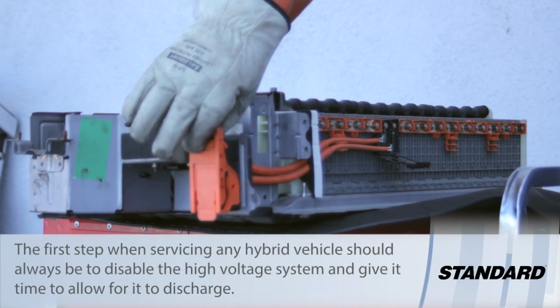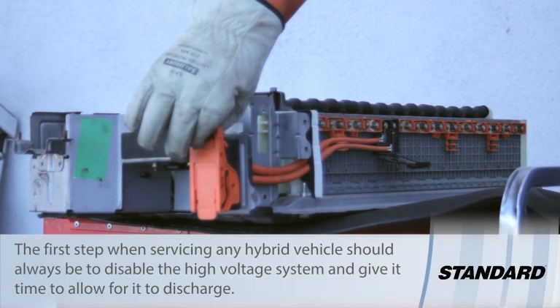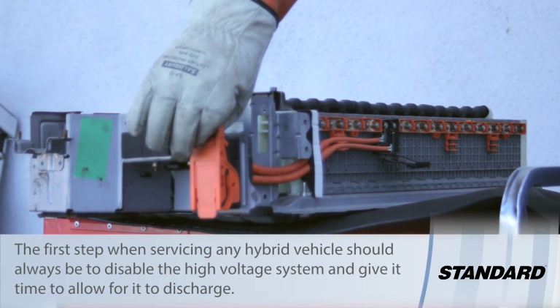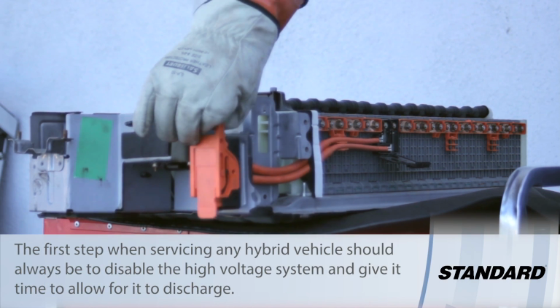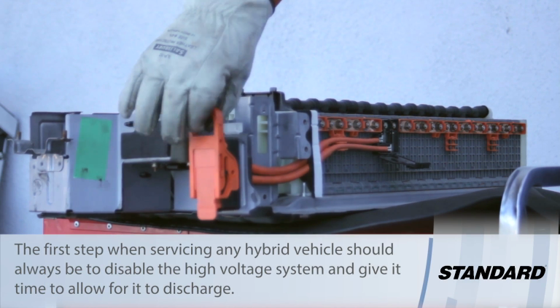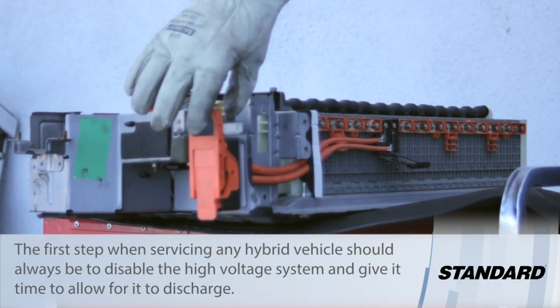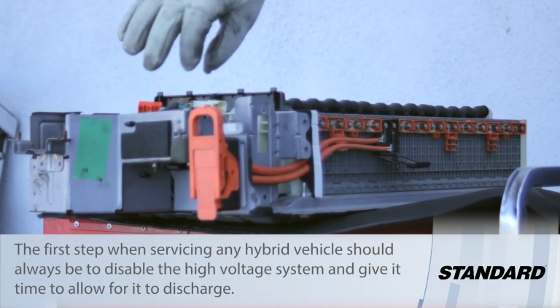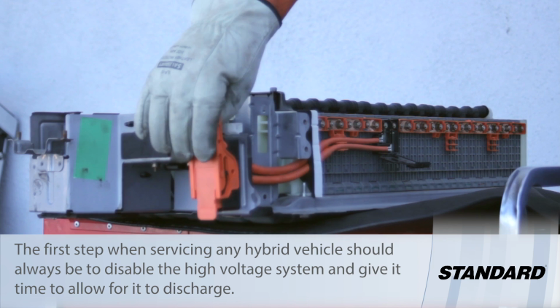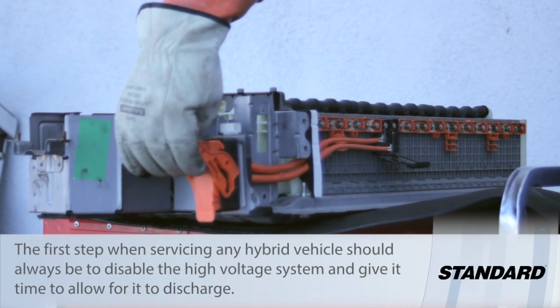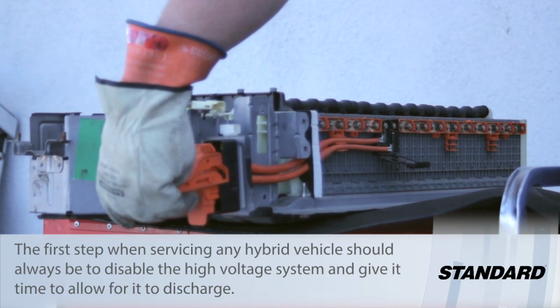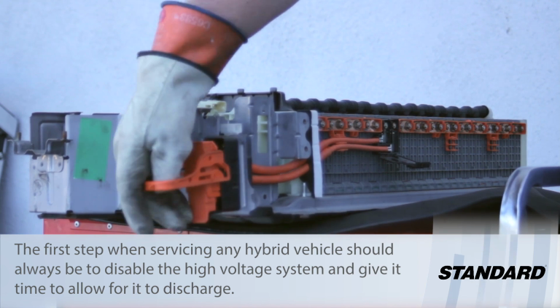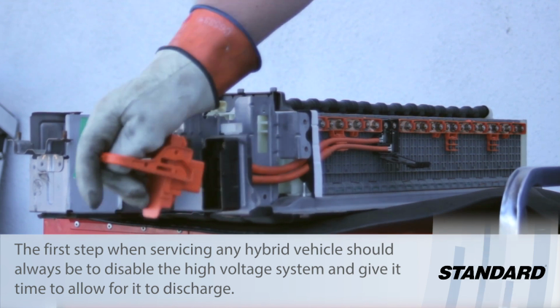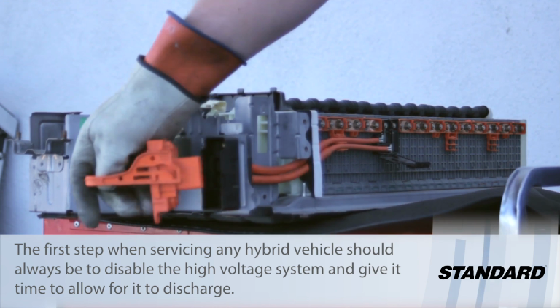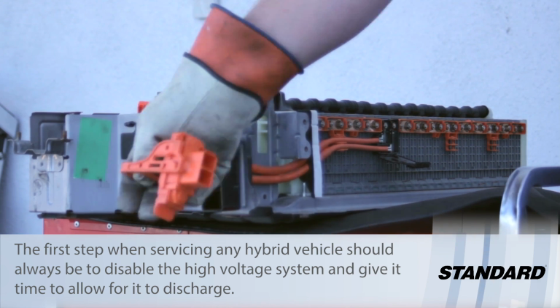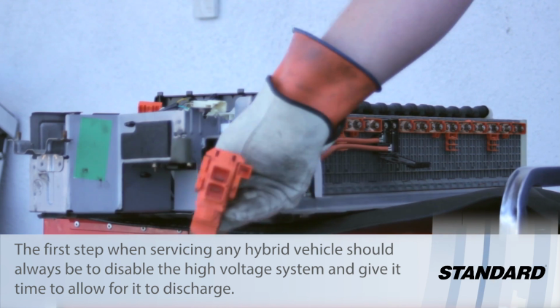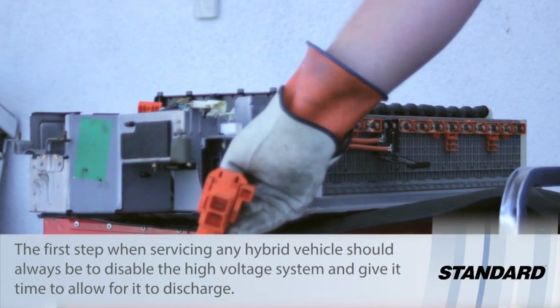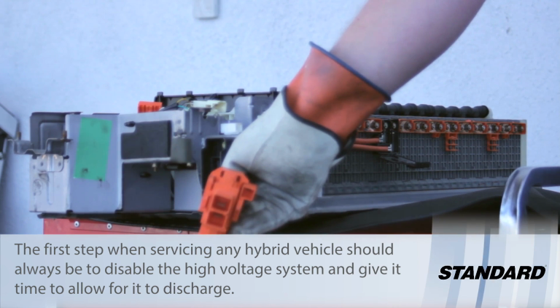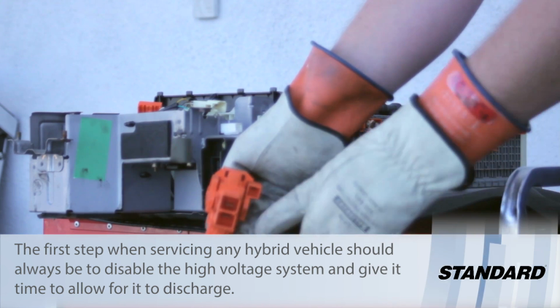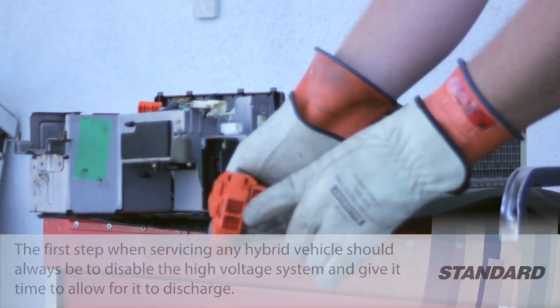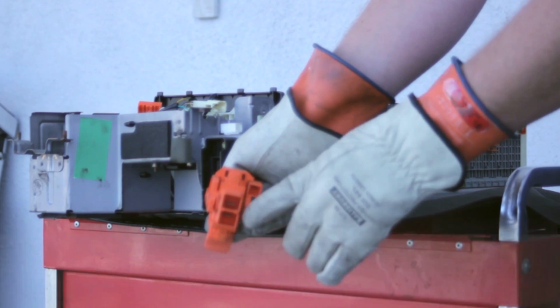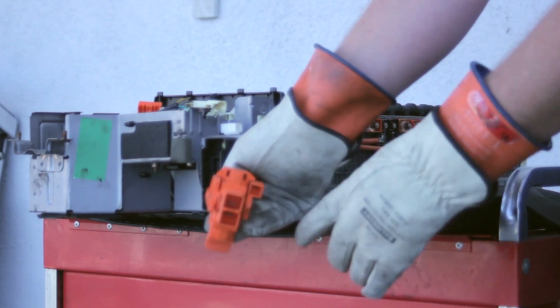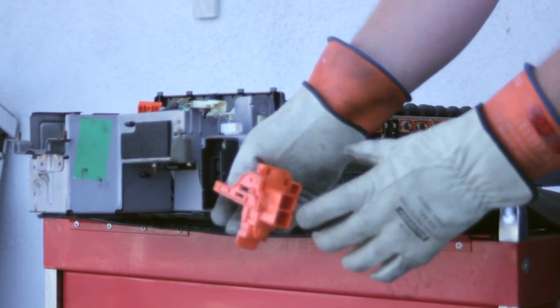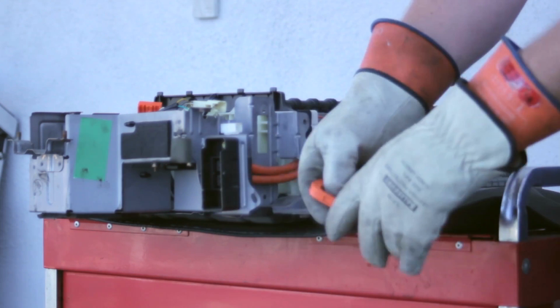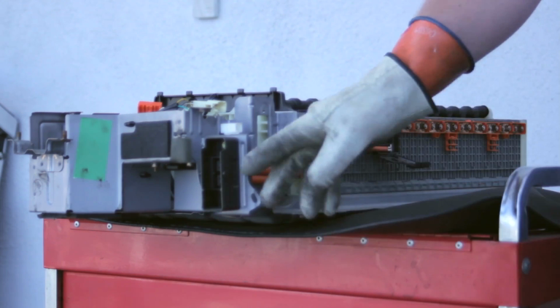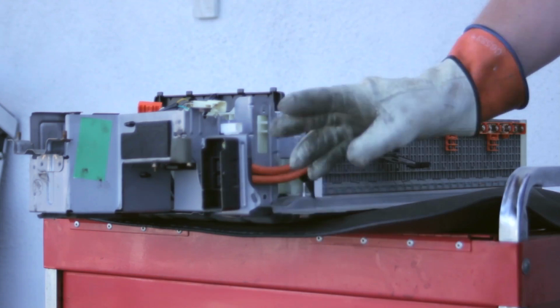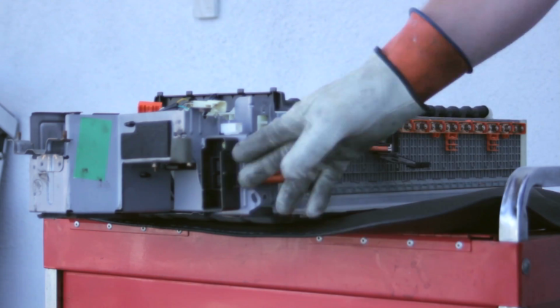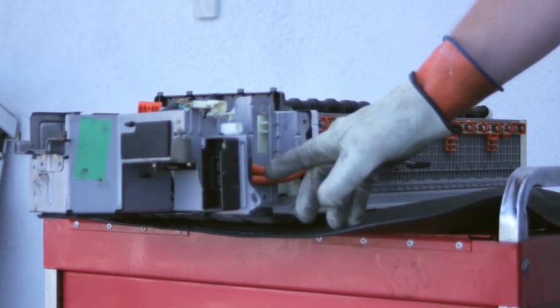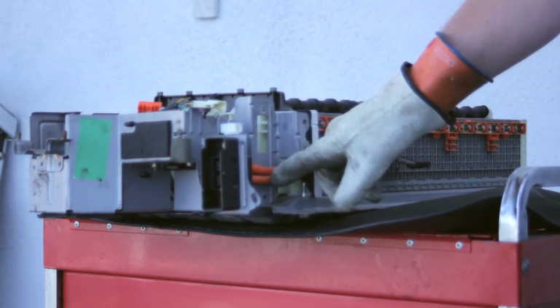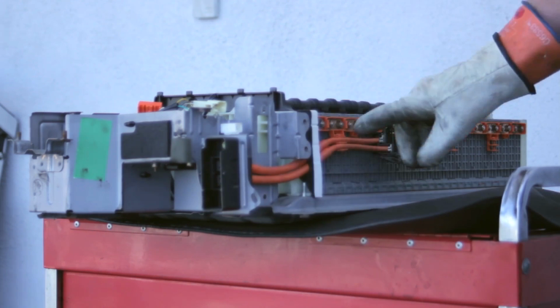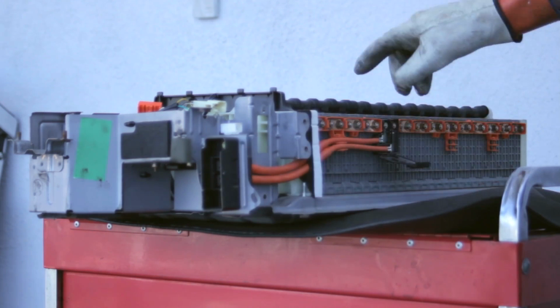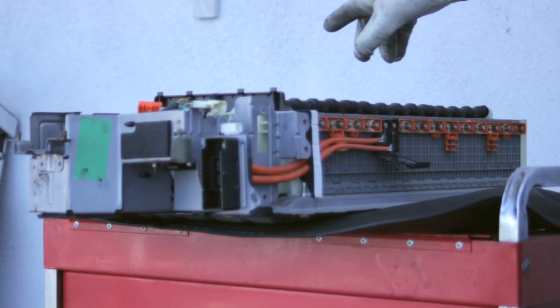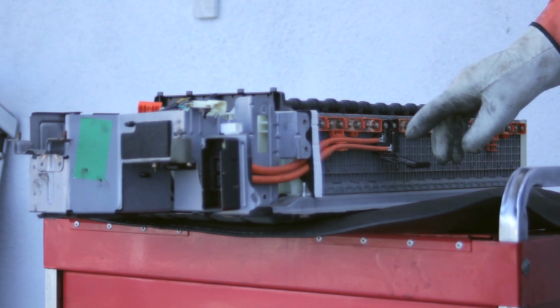So on this Gen 2 Prius, we would lift up the connector, flip it open, and remove it. Now you can see inside there are two contact points which, when it's plugged in, complete the circuit of the battery.